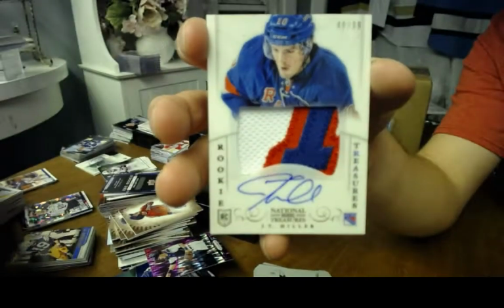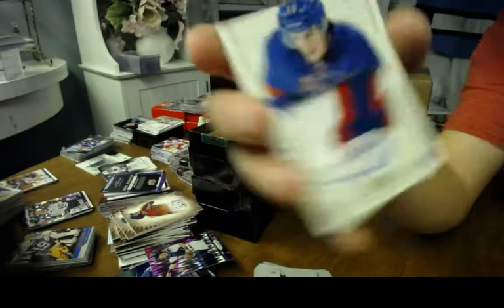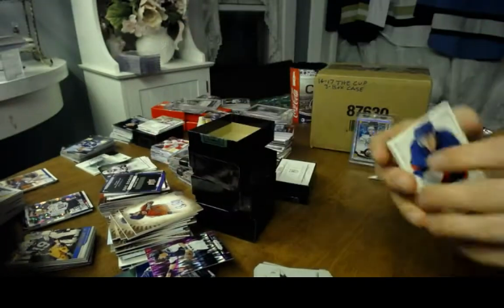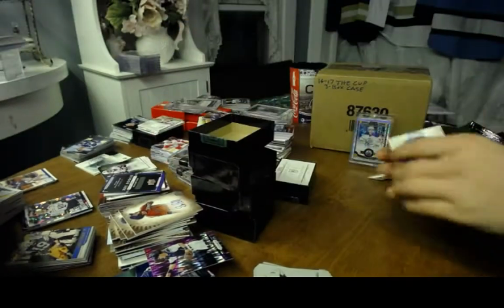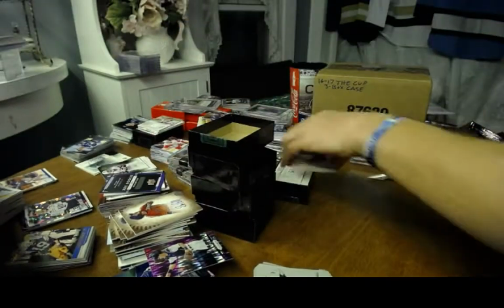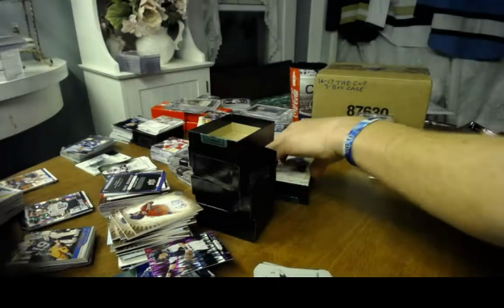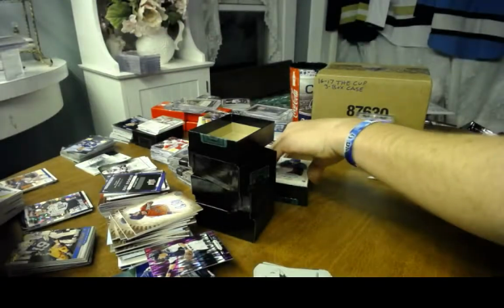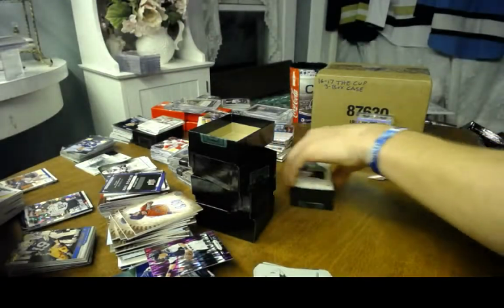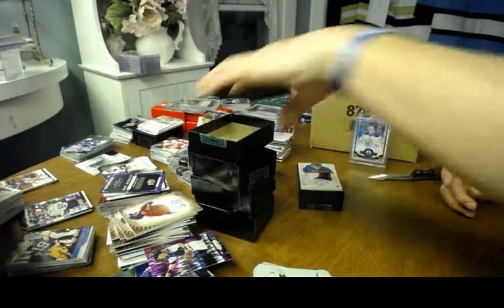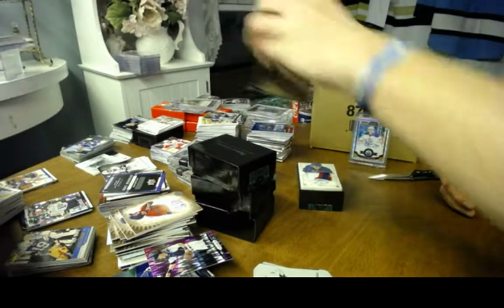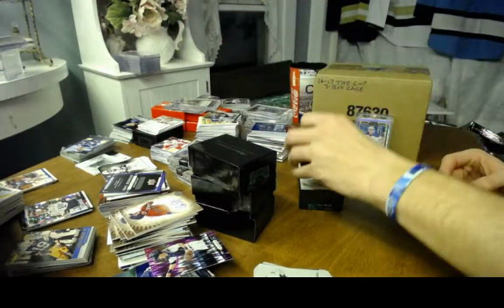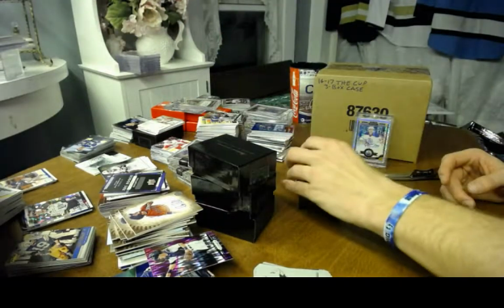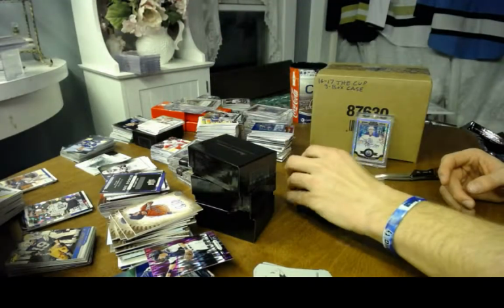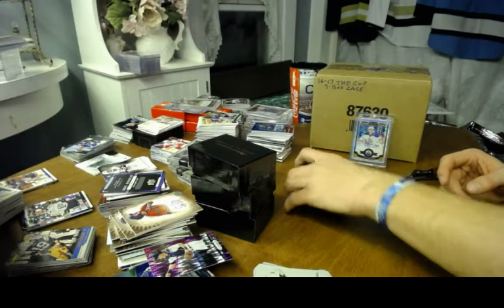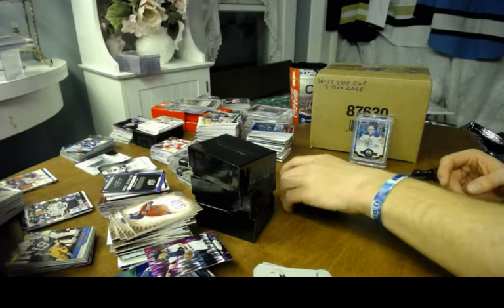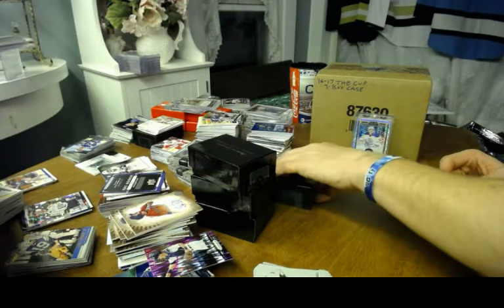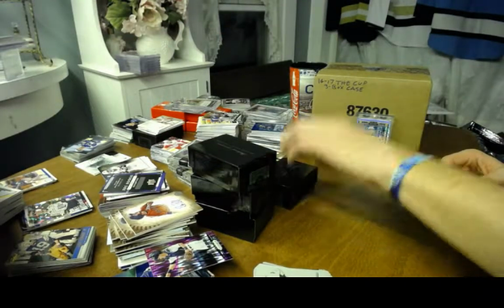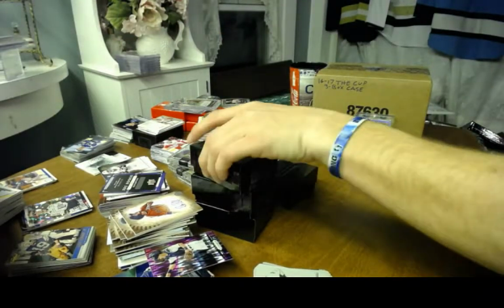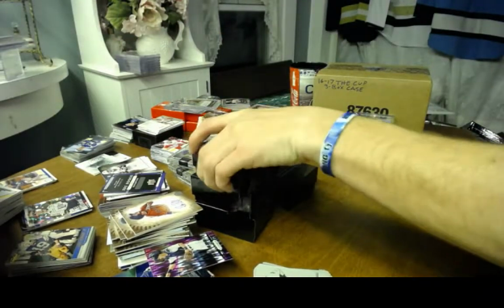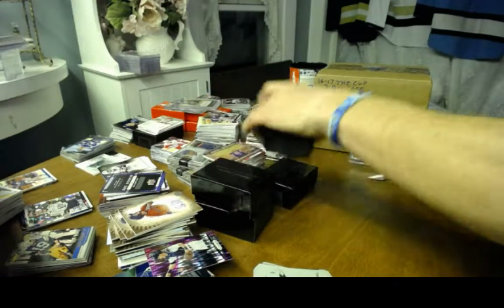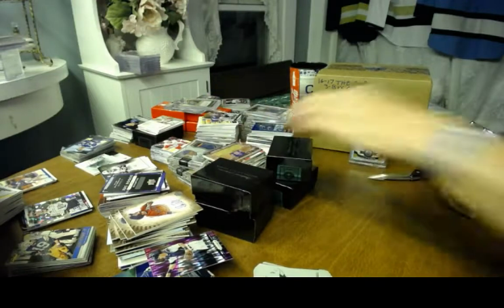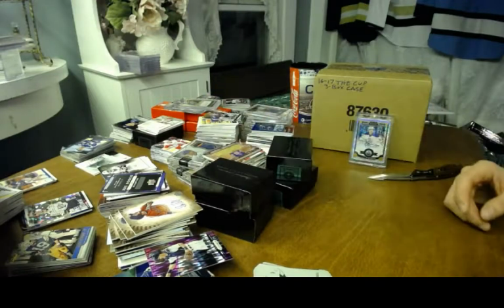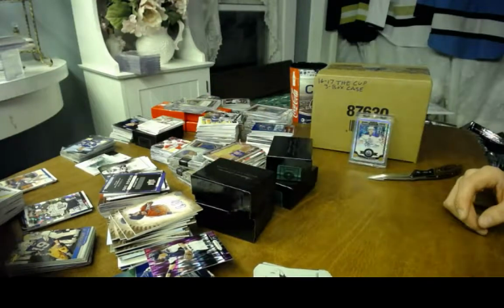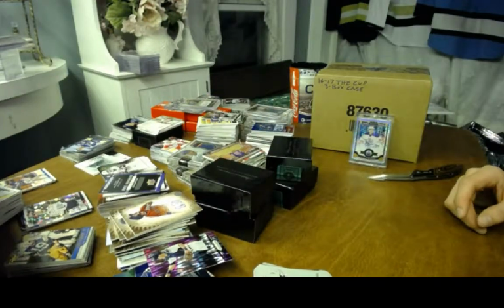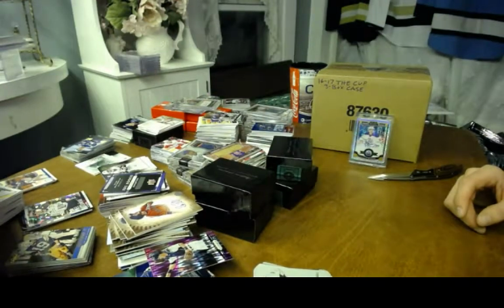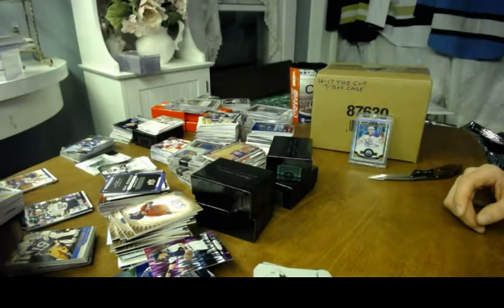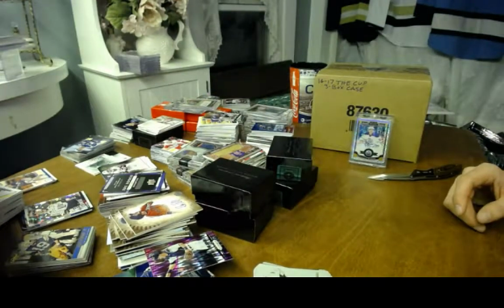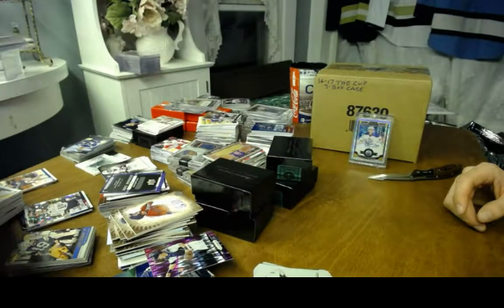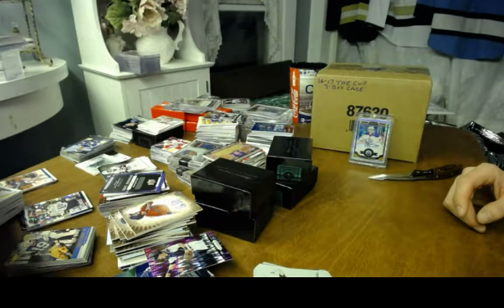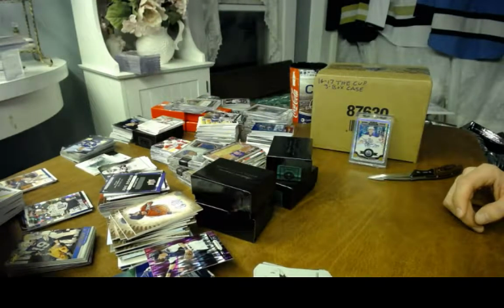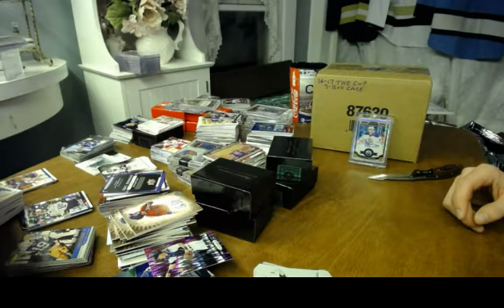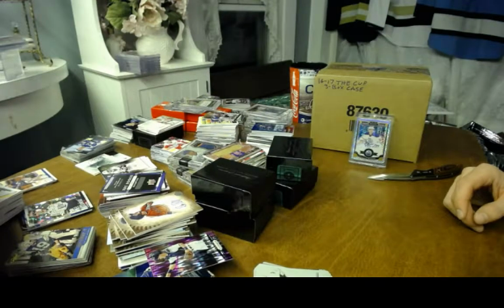Alright — pretty decent case of National Treasures. Now we'll finish off with the case of 2016-17 The Cup.